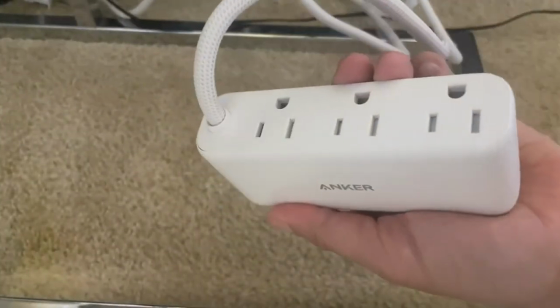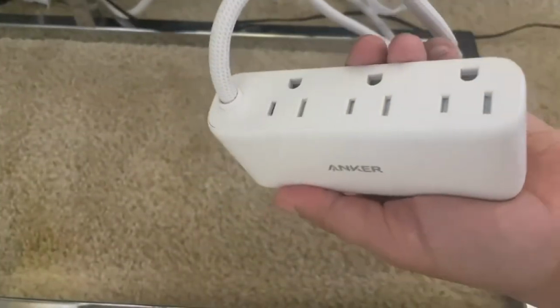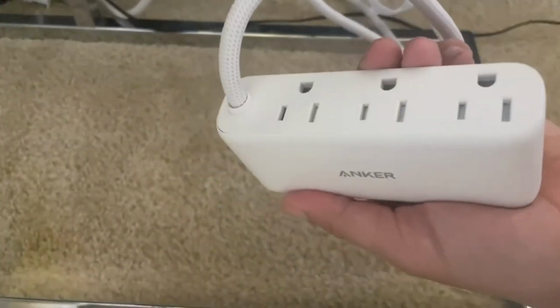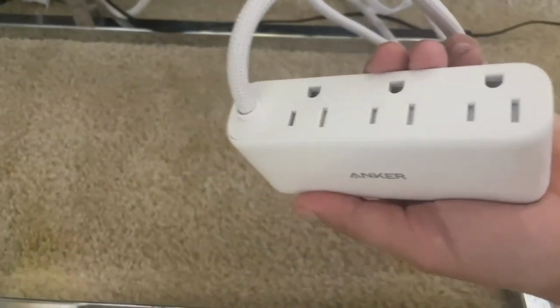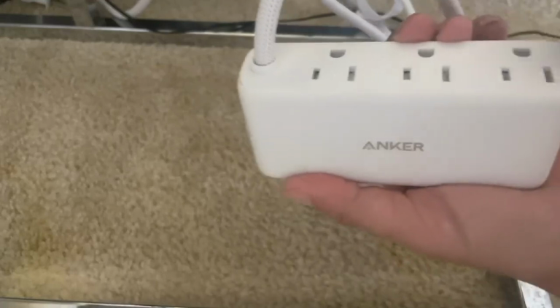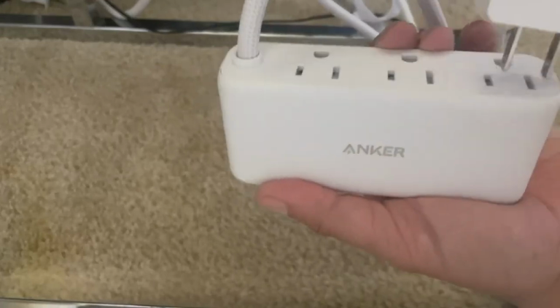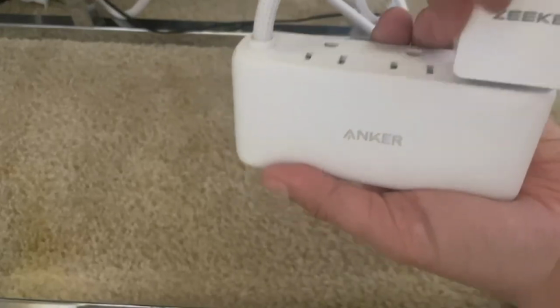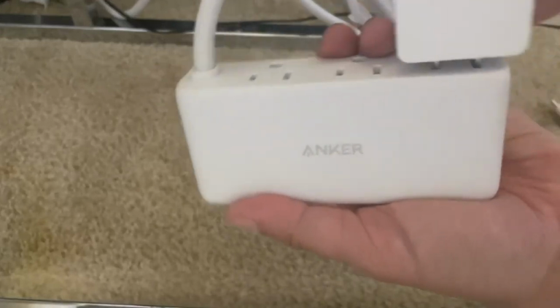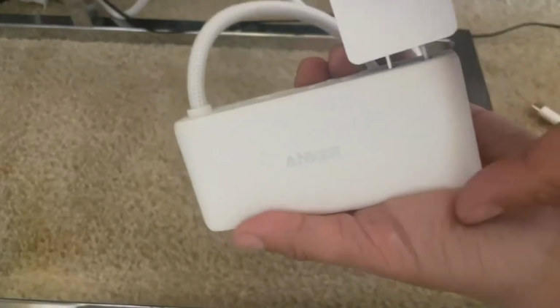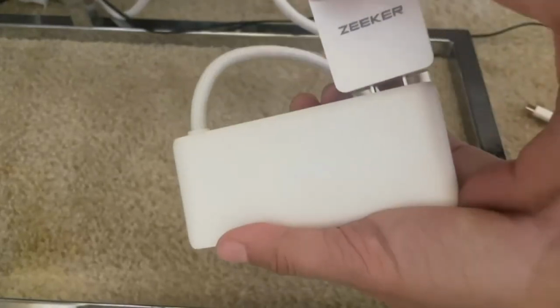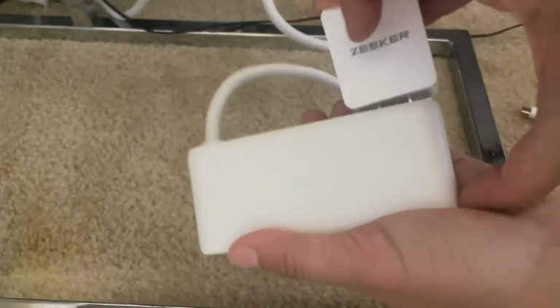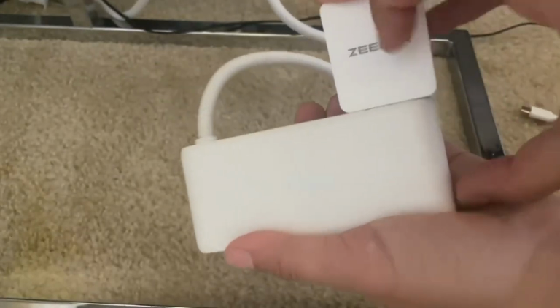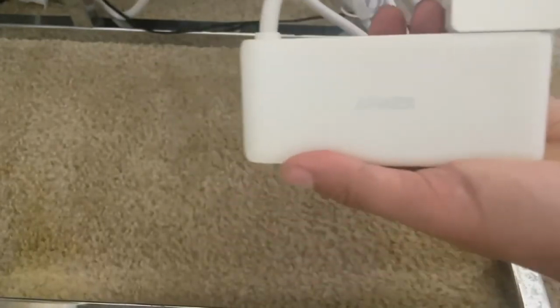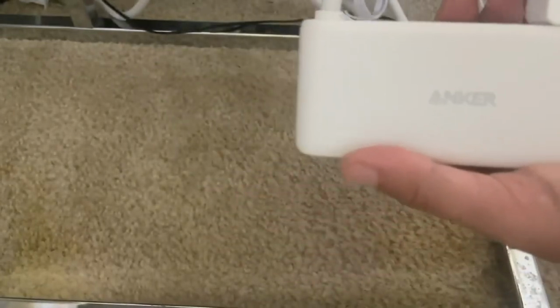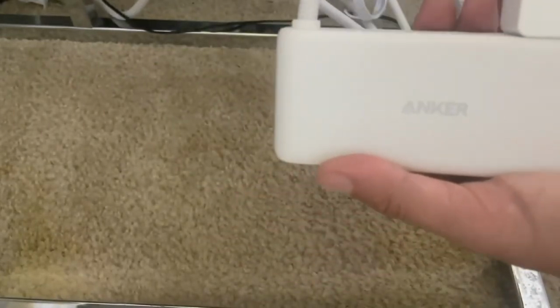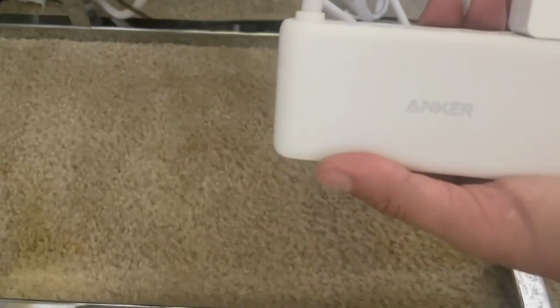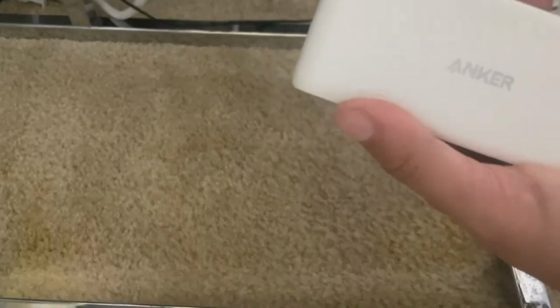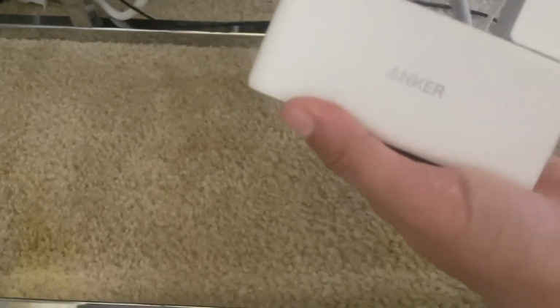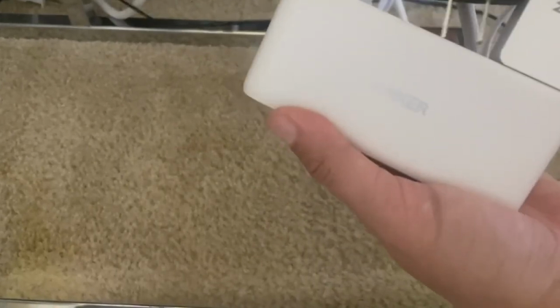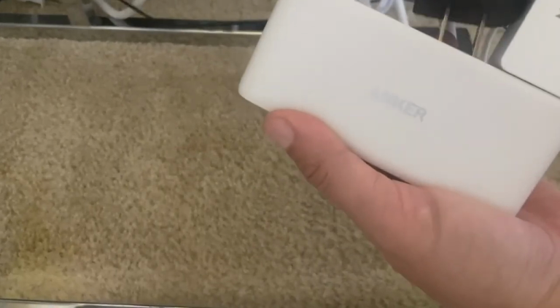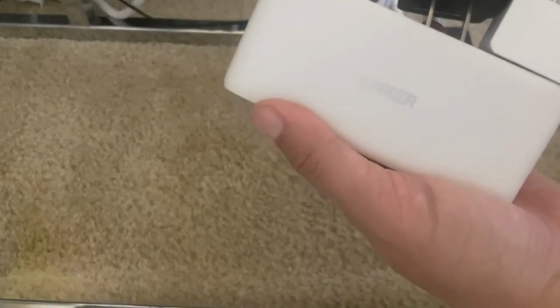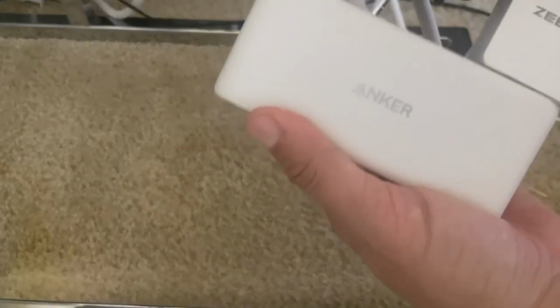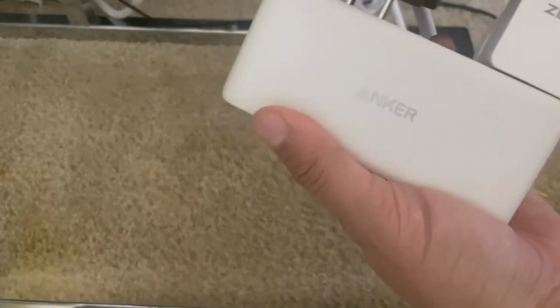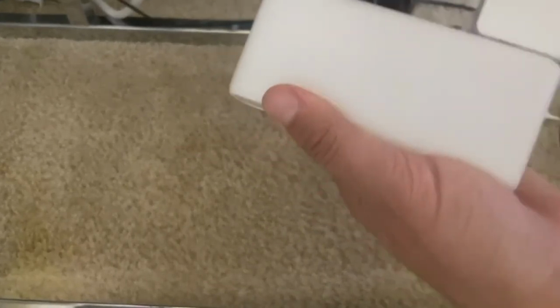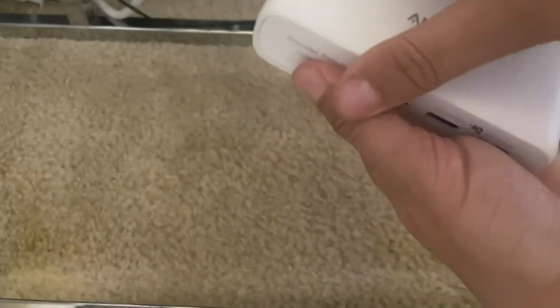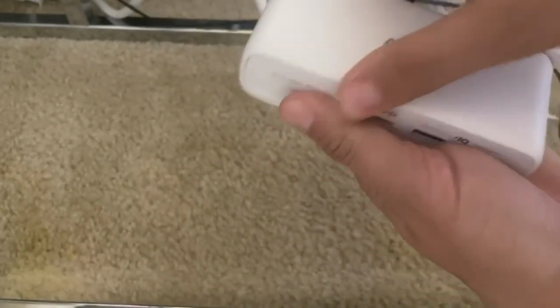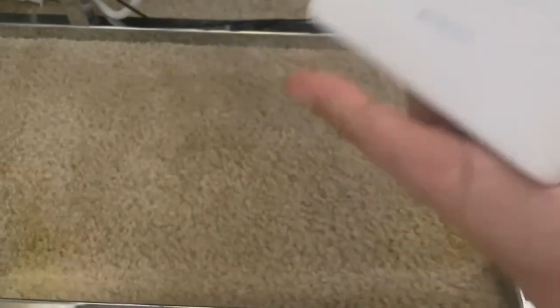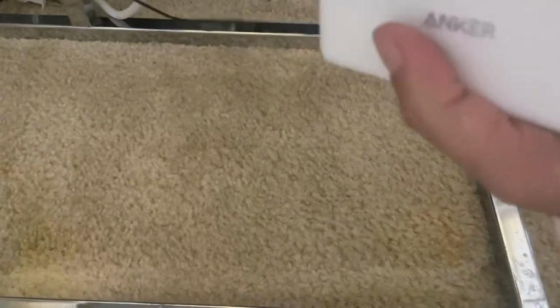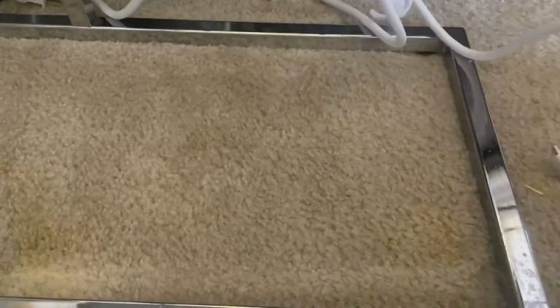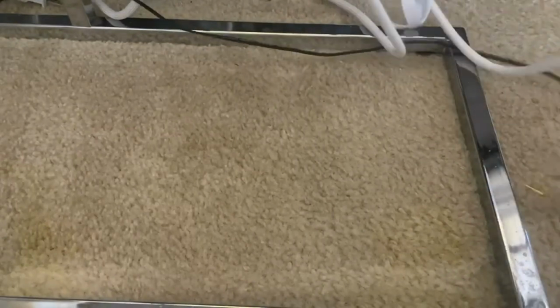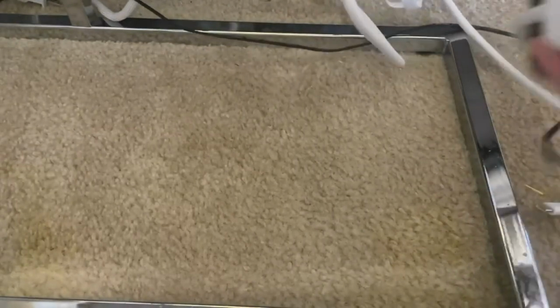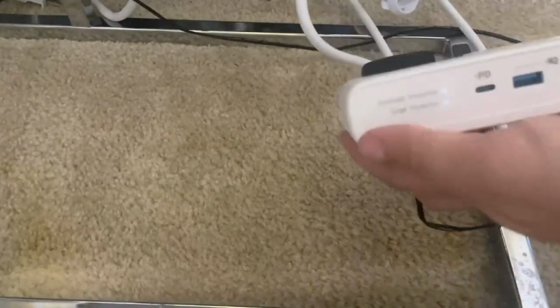You can see here just your standard plugs — three of them on one side — so we'll just insert a couple there. All of these also have a safety feature on them, so if you've ever had any kind of surge happen, you are surge protected with this.